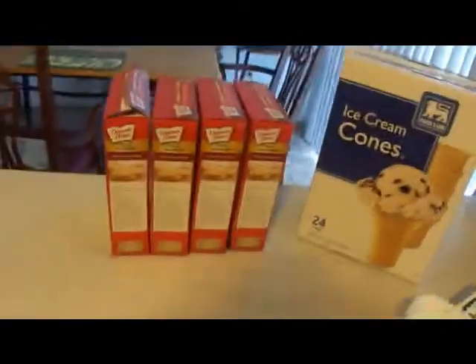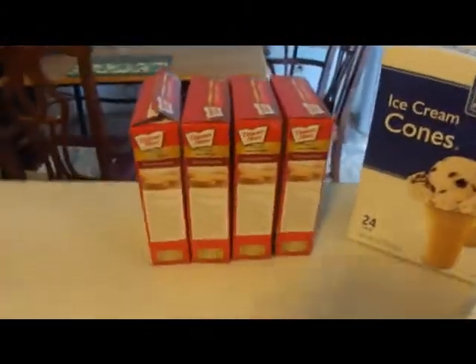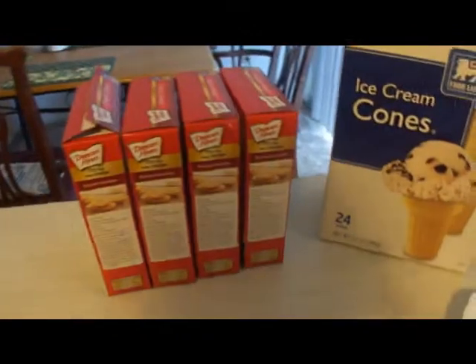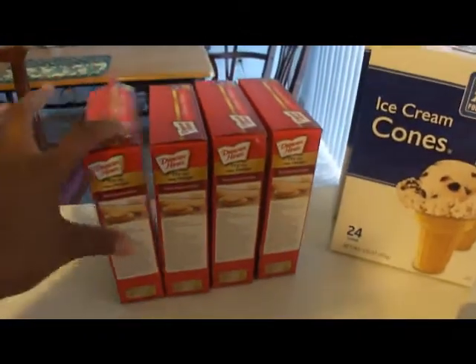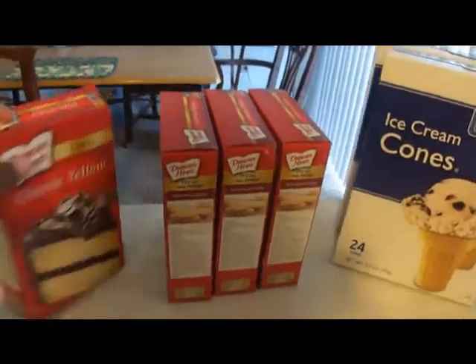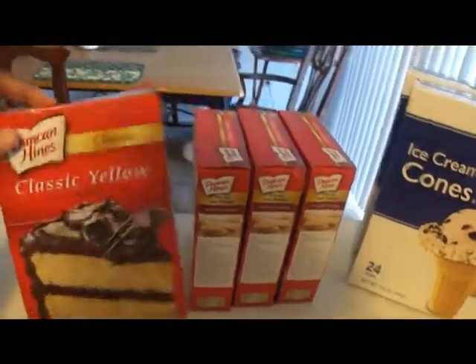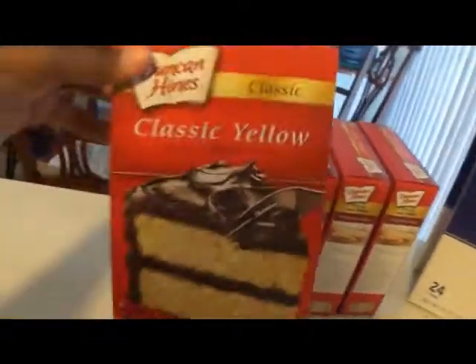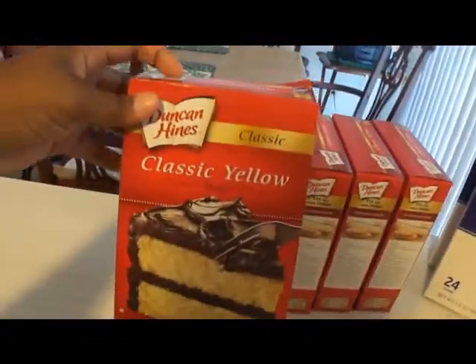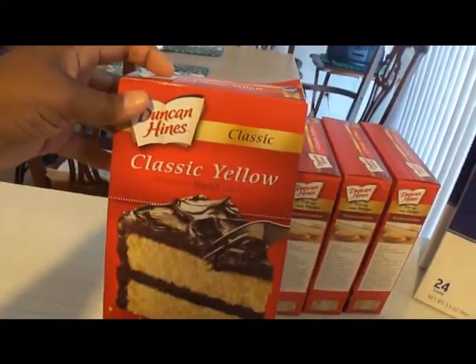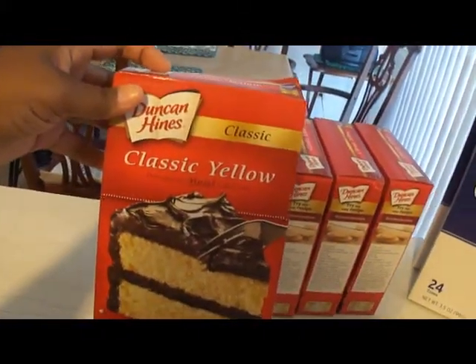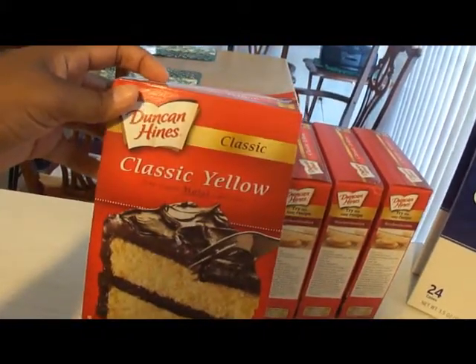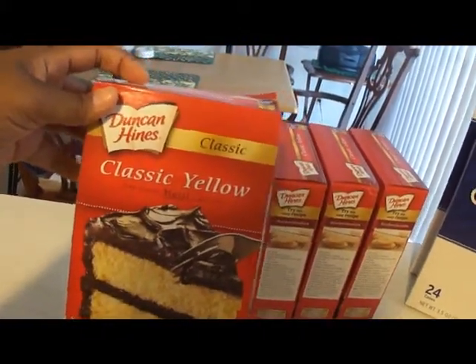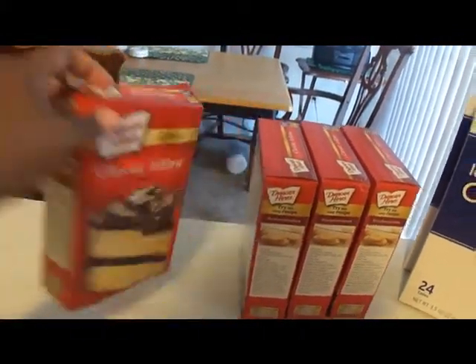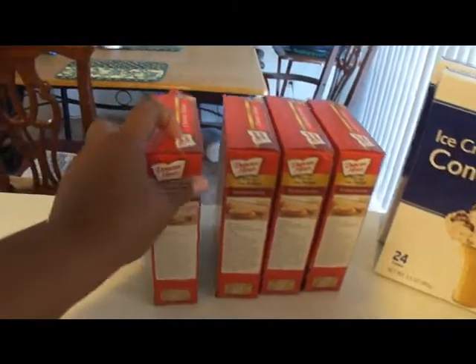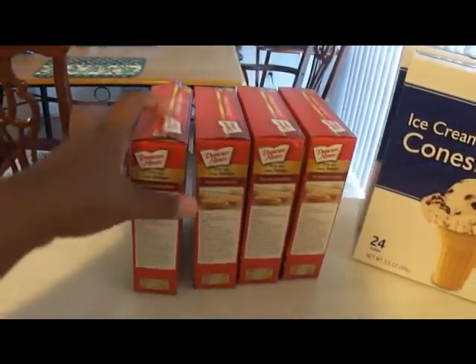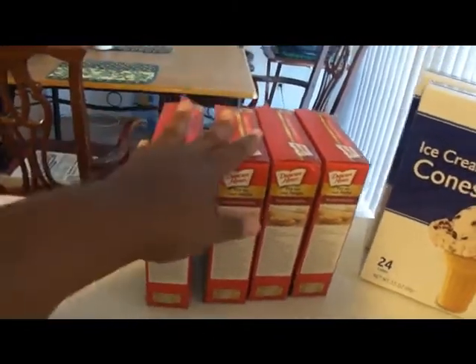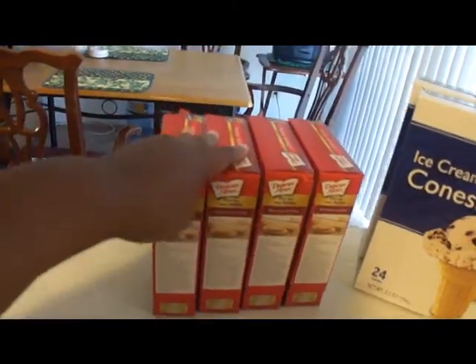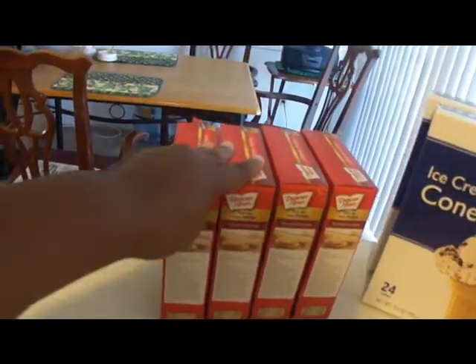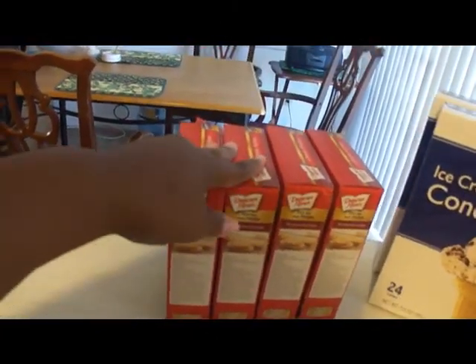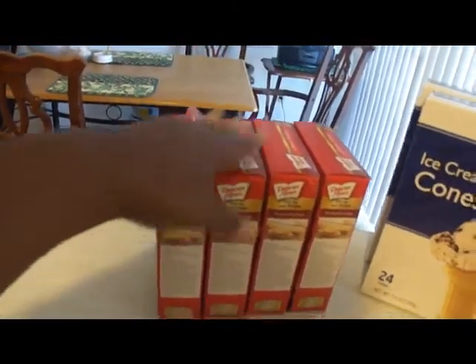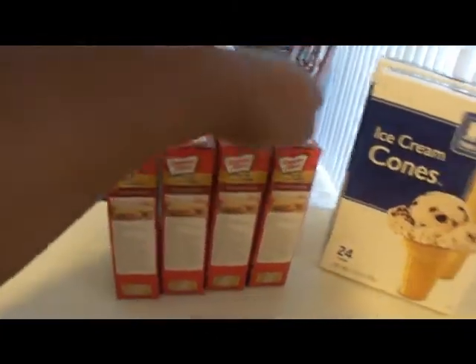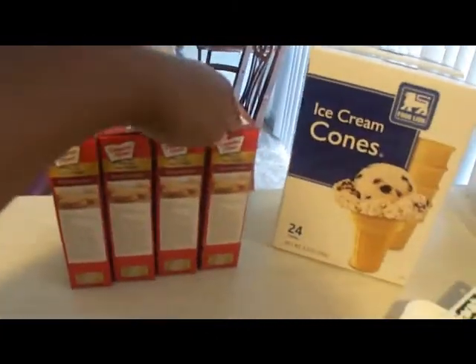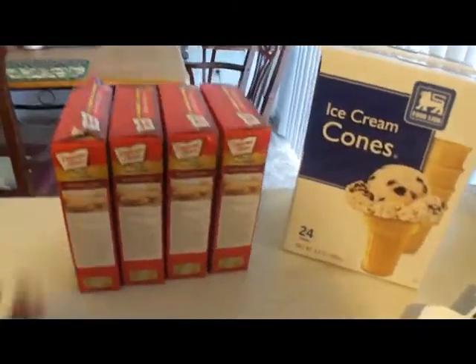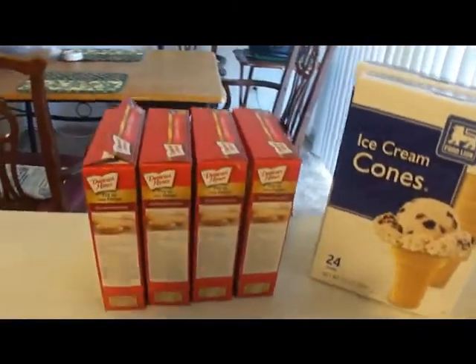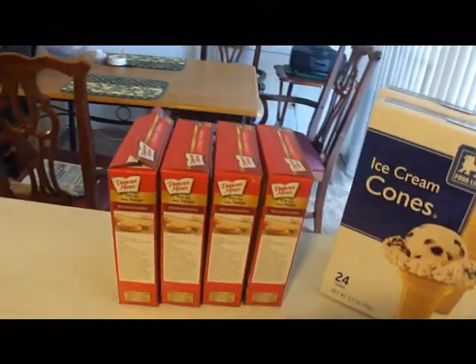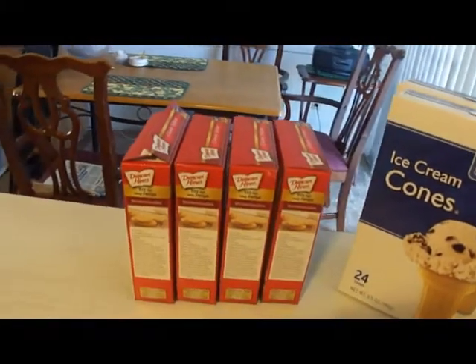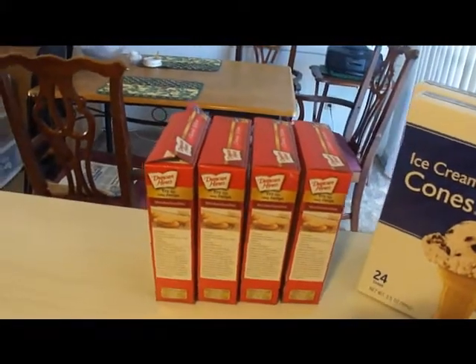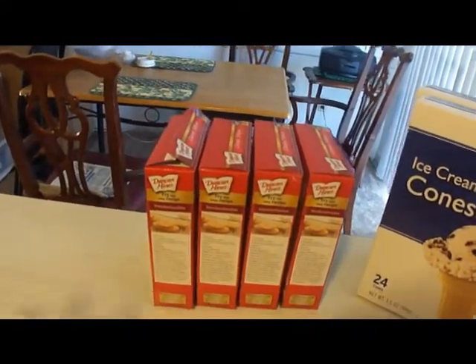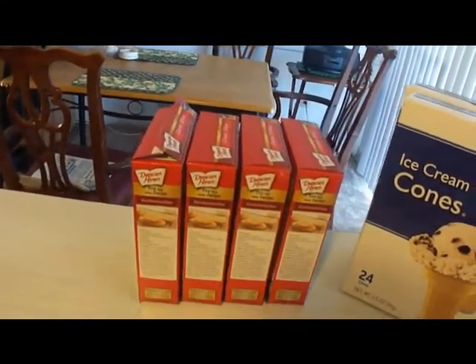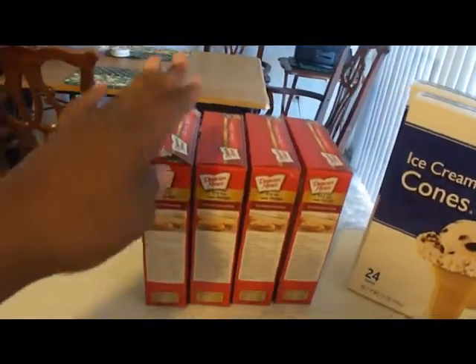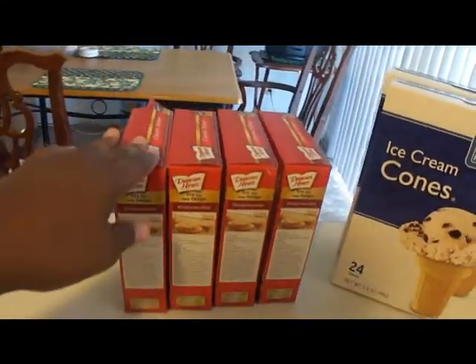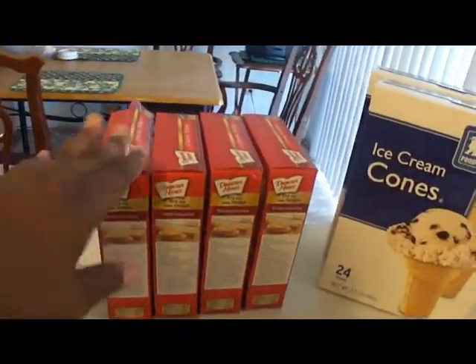Right now what I have is four classic yellow Duncan Hines cake mixes. Two of them are going to be pineapple flavored and two of them are going to be strawberry flavored. So we're going to start off with the pineapple.